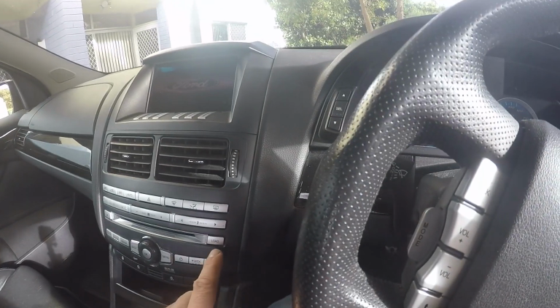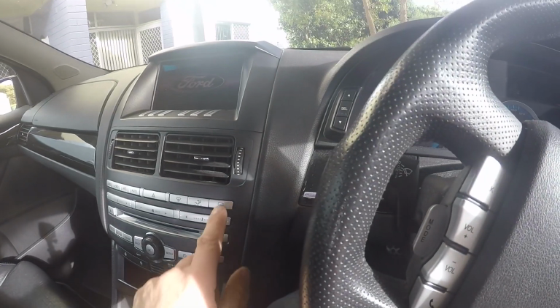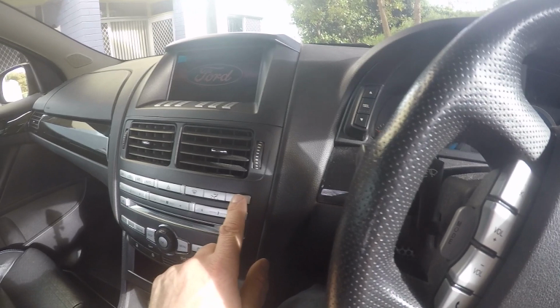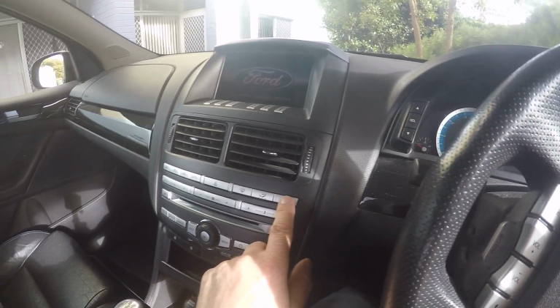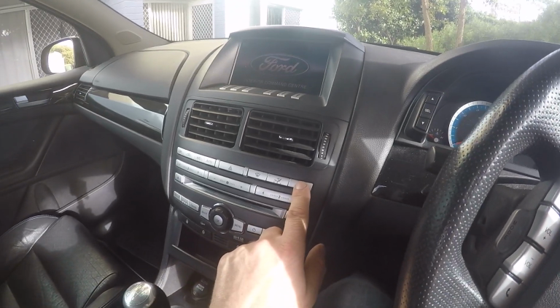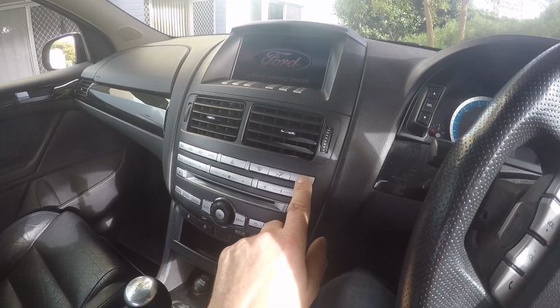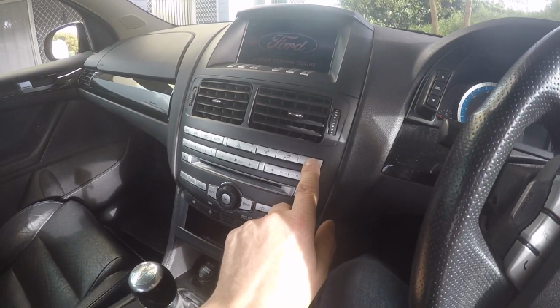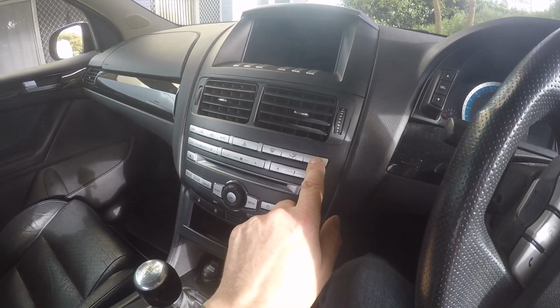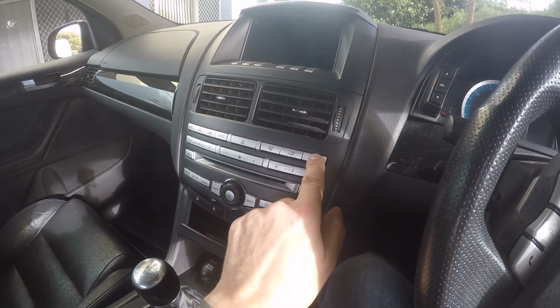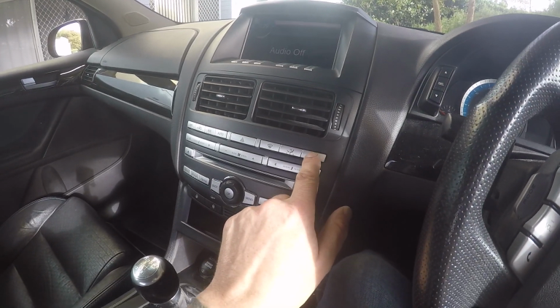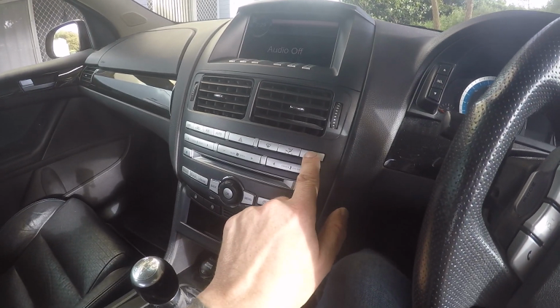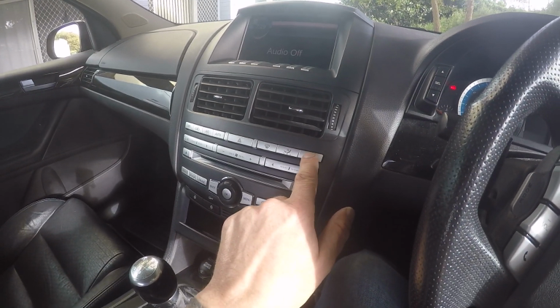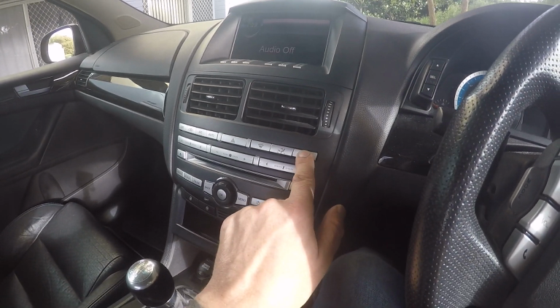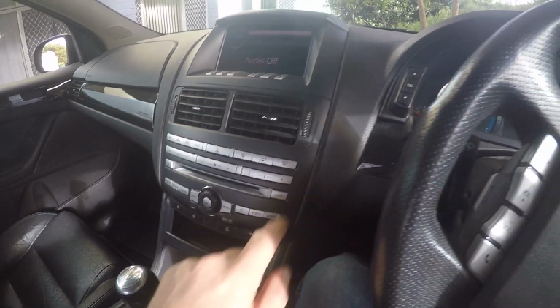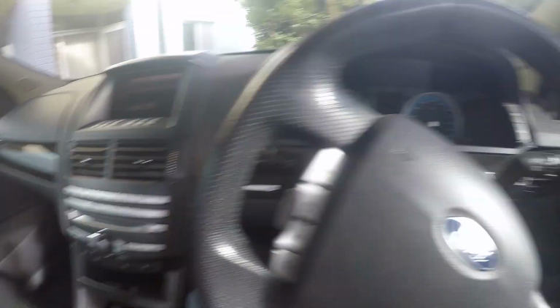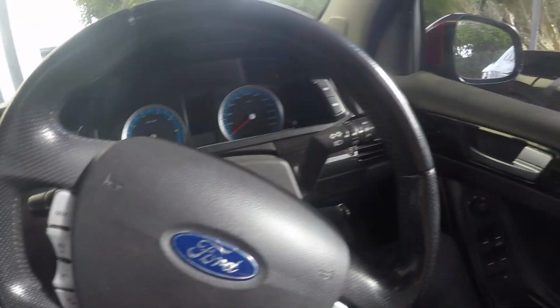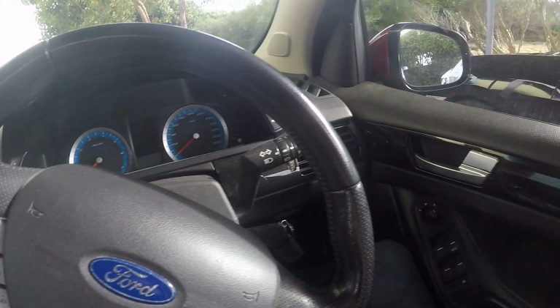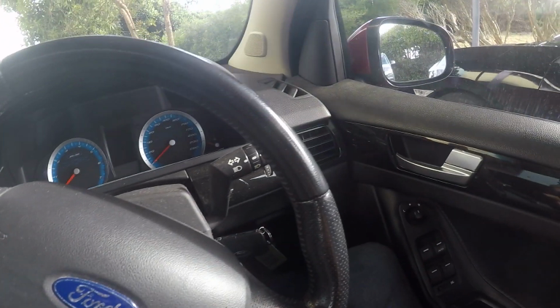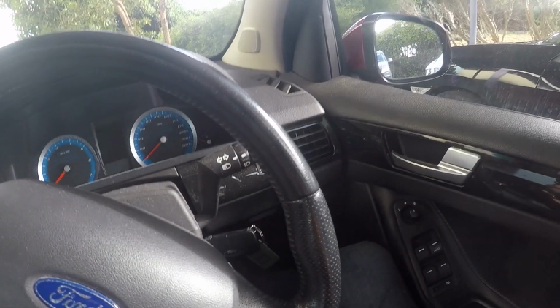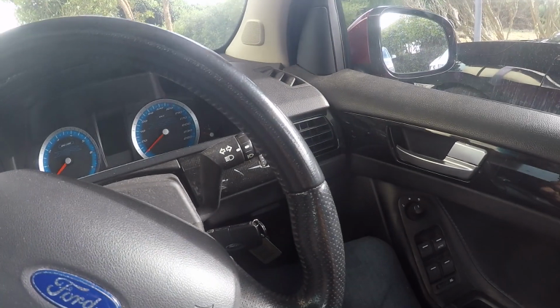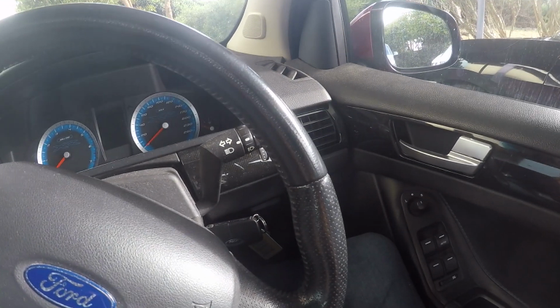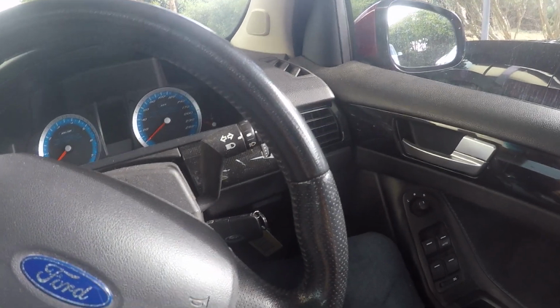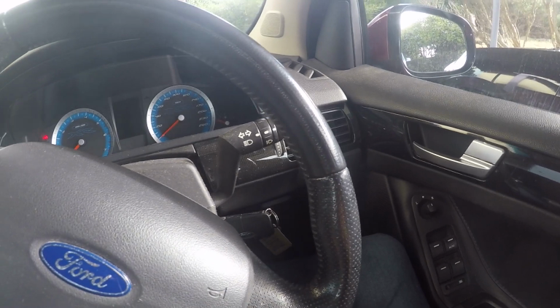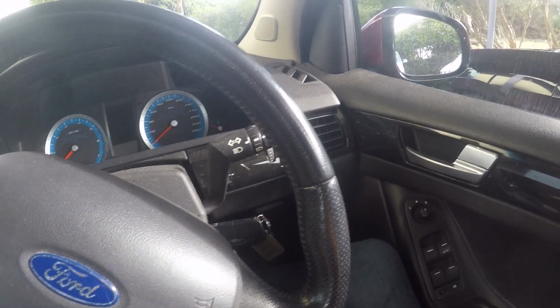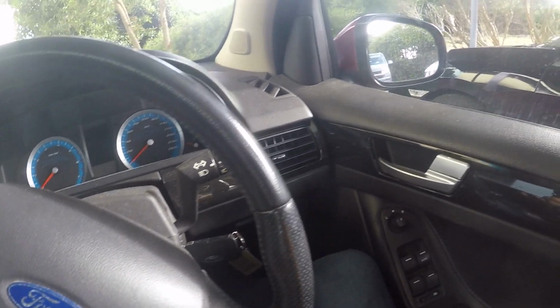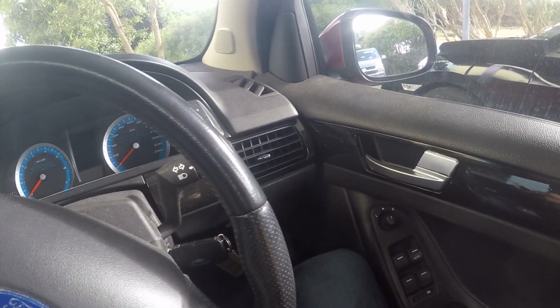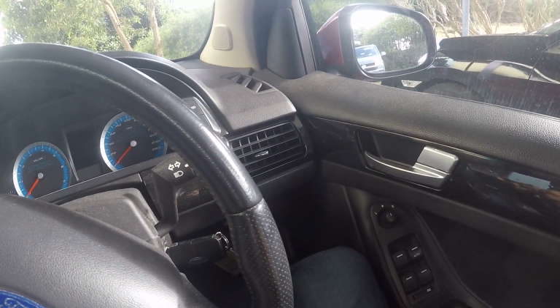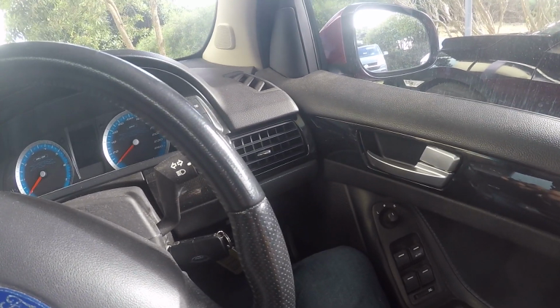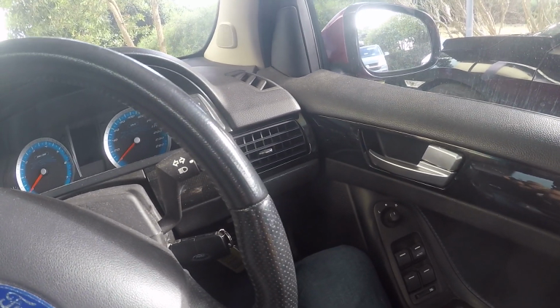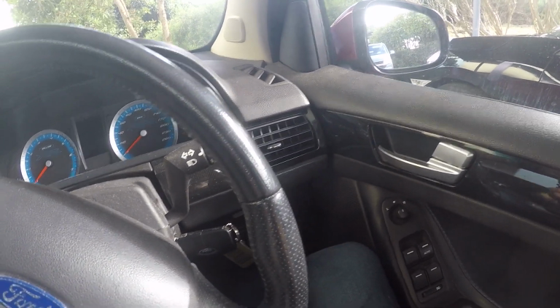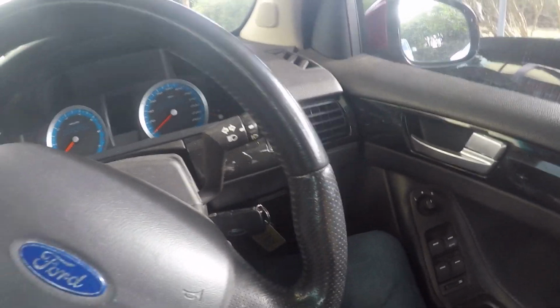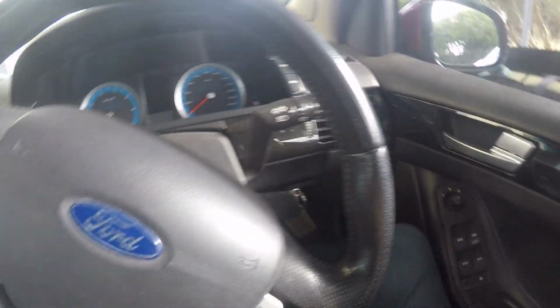Press the hazard button three times — one, two, three. The door locks will open. Then press lock on the new key.